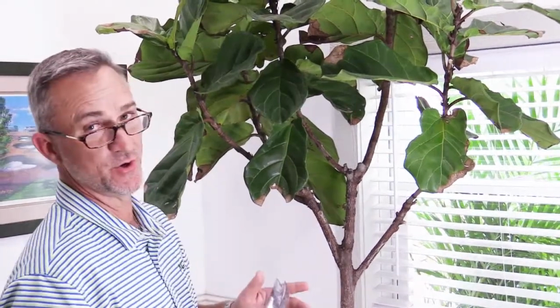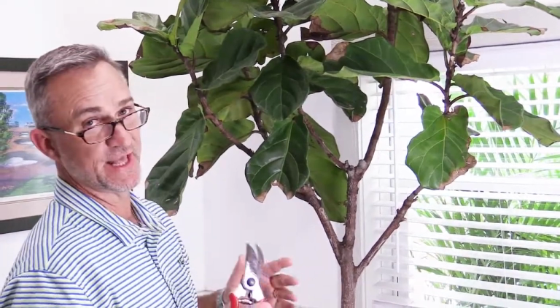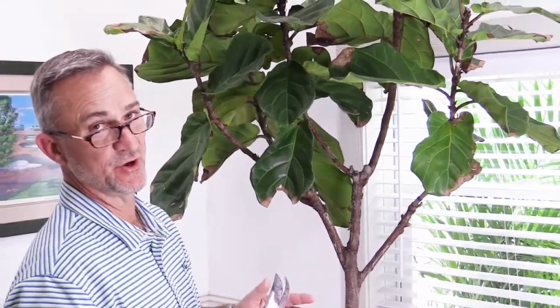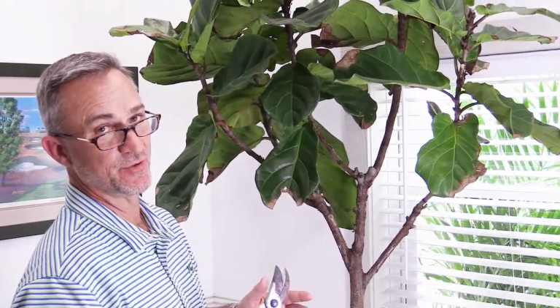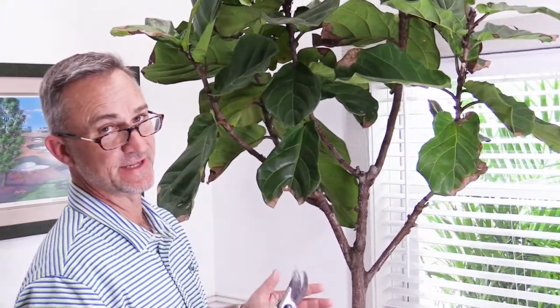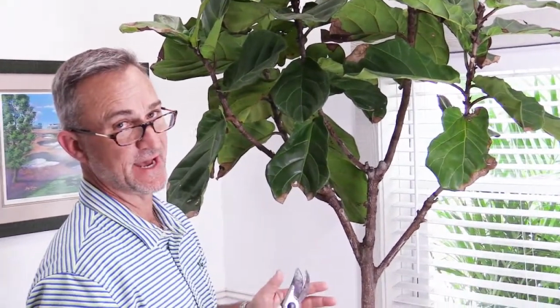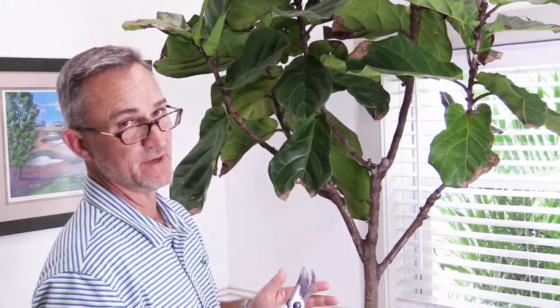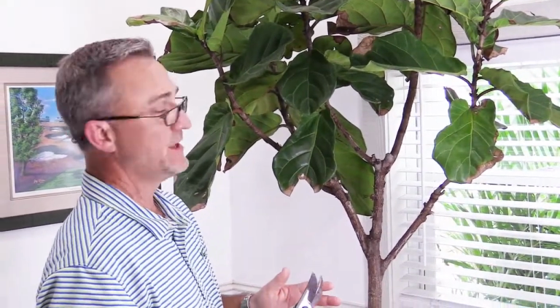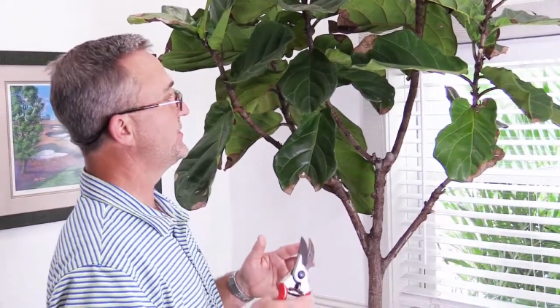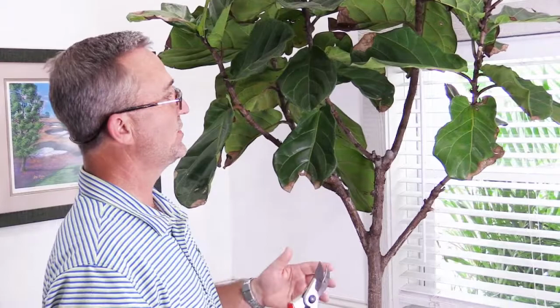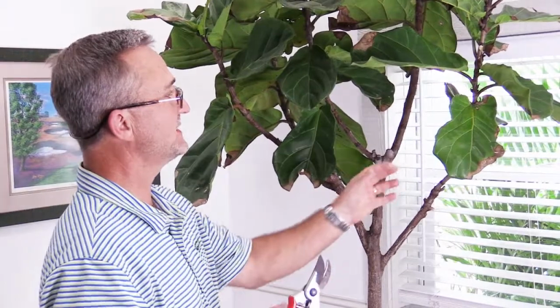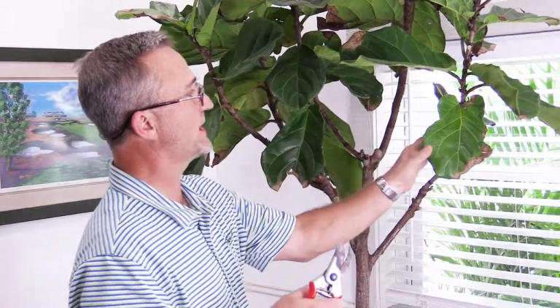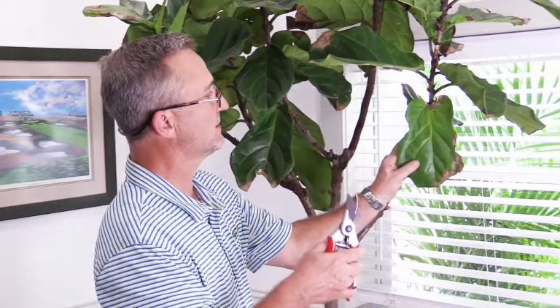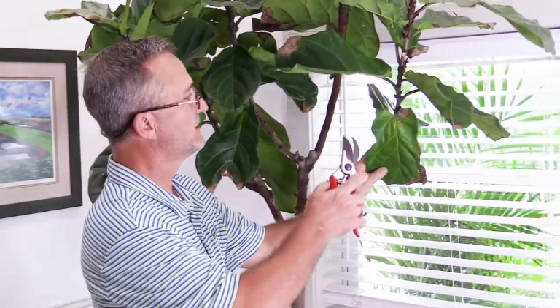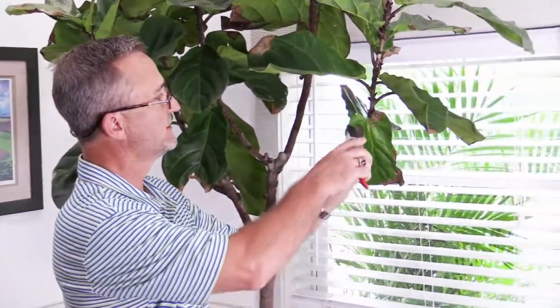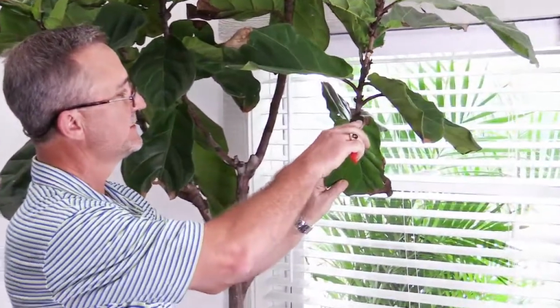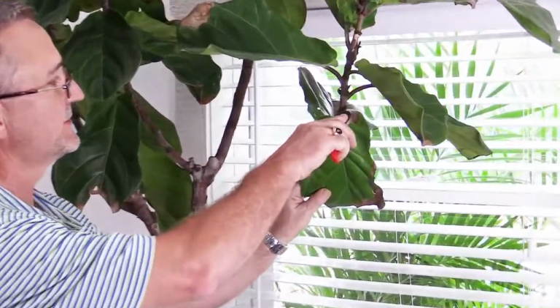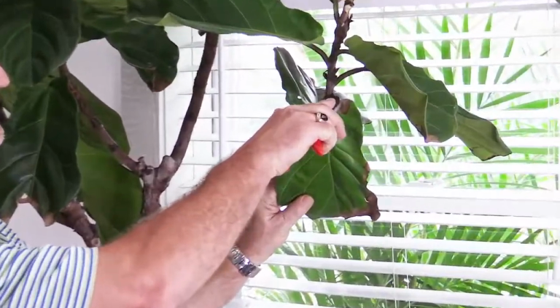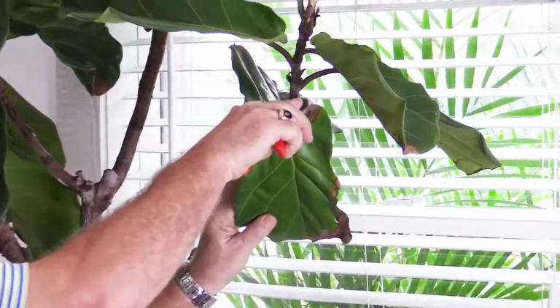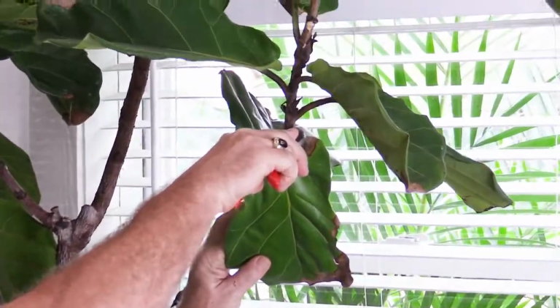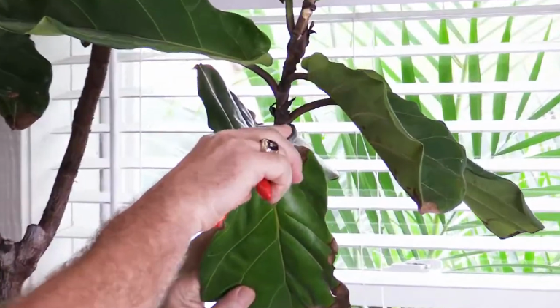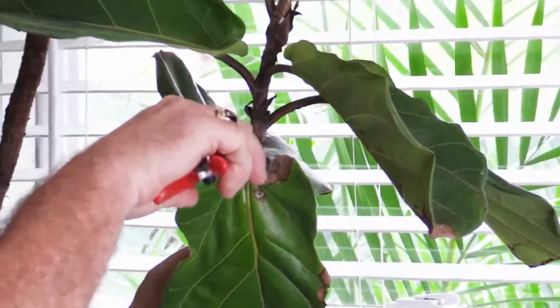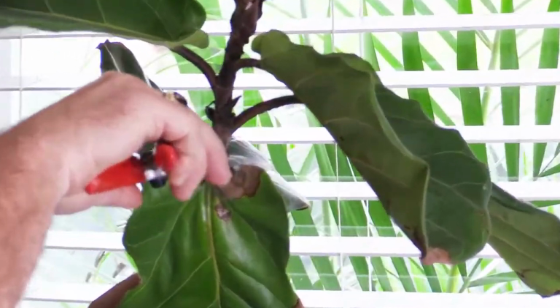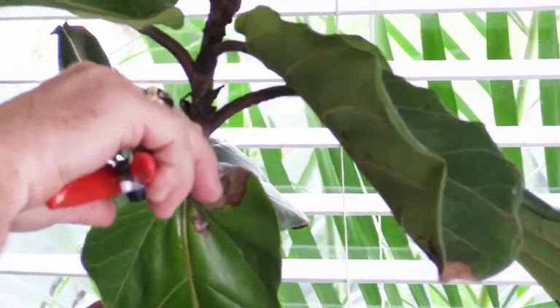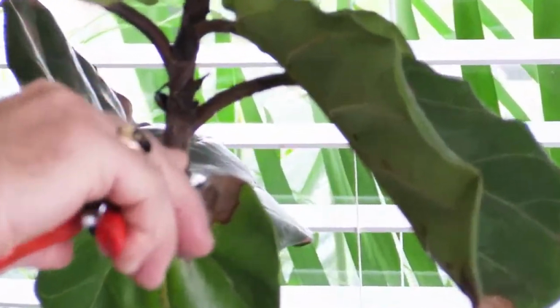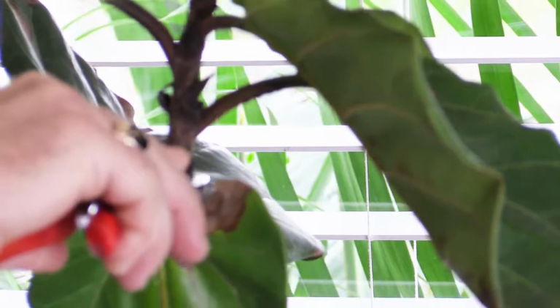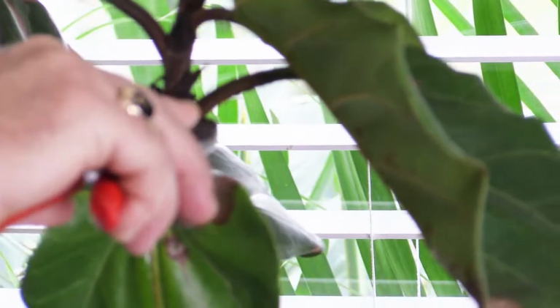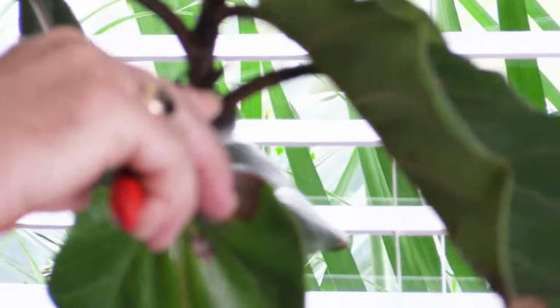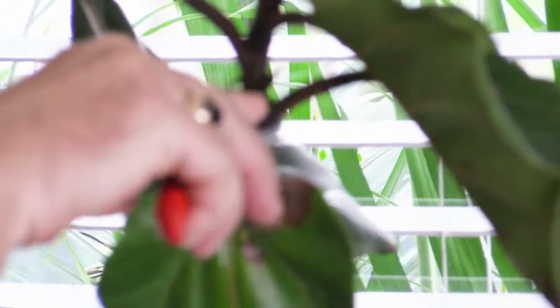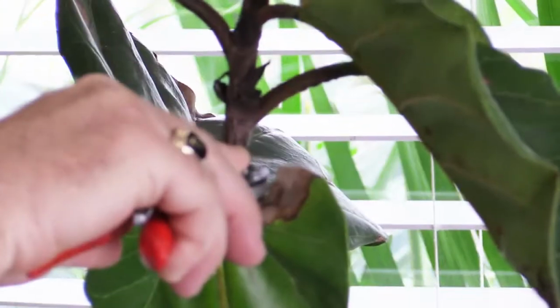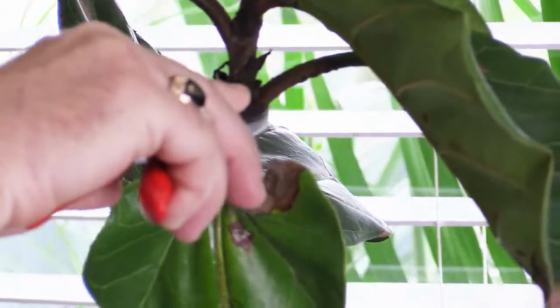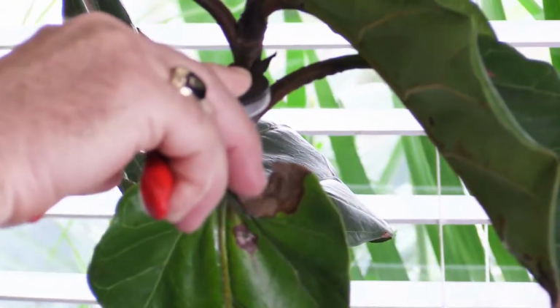Before you start pruning, it's important to know the difference between a node and an internode on the plant stem. The node is where the leaf attaches to the stem, and the space between the leaves is the internode.